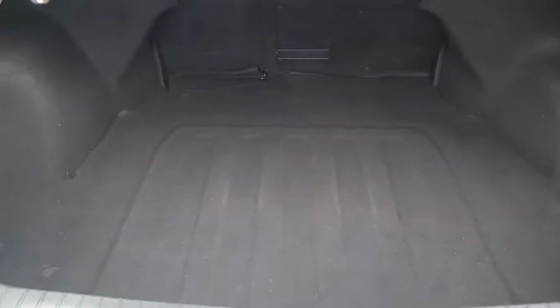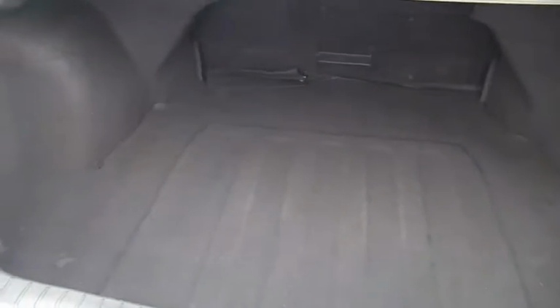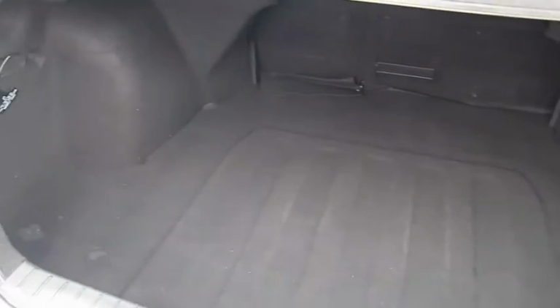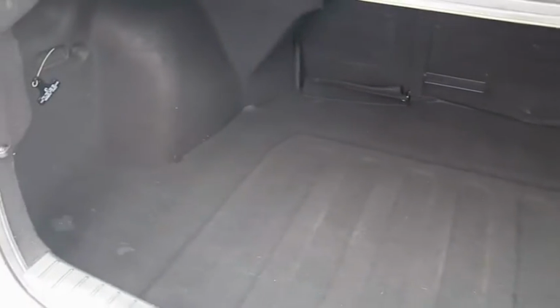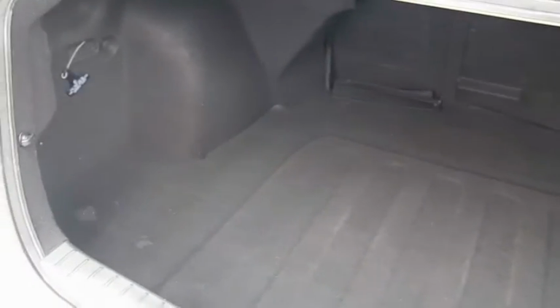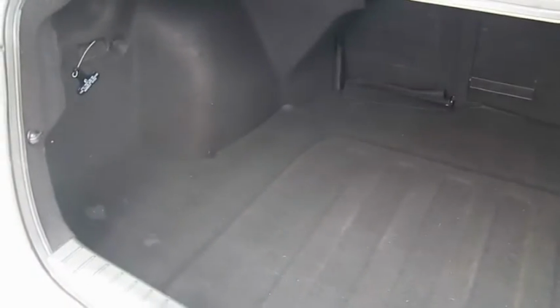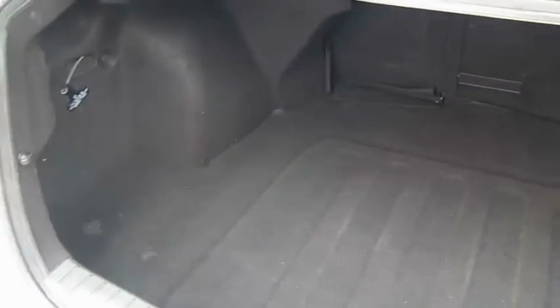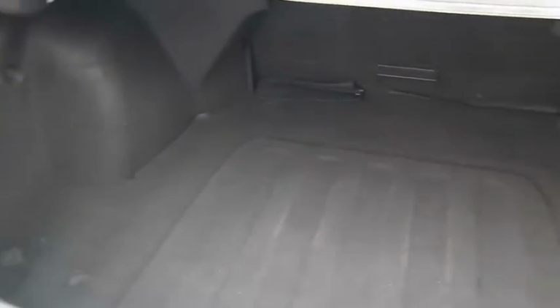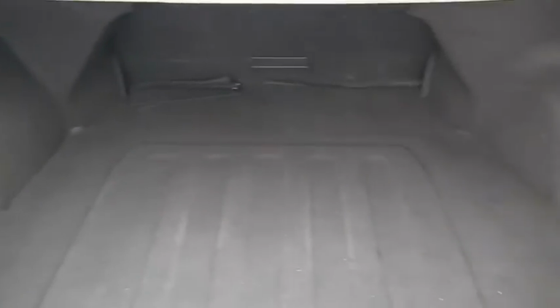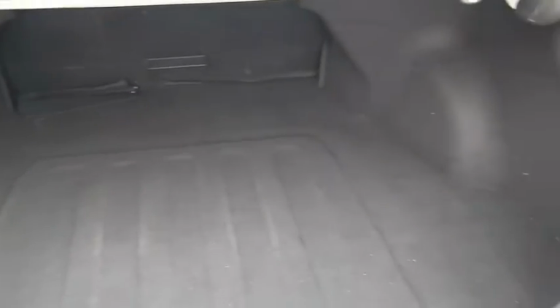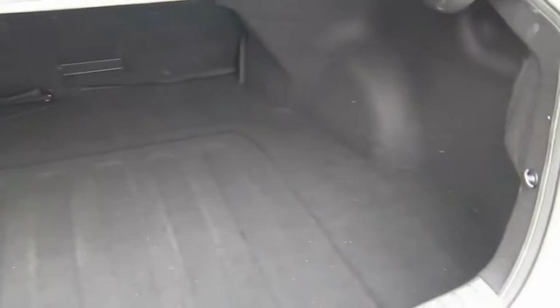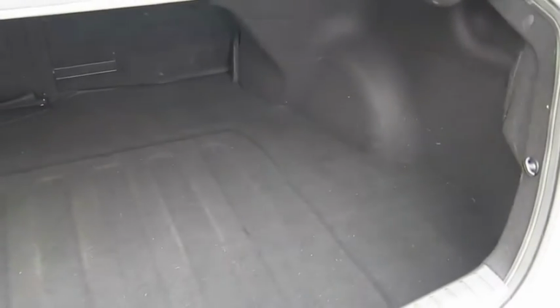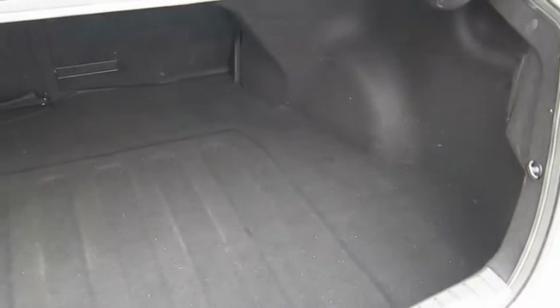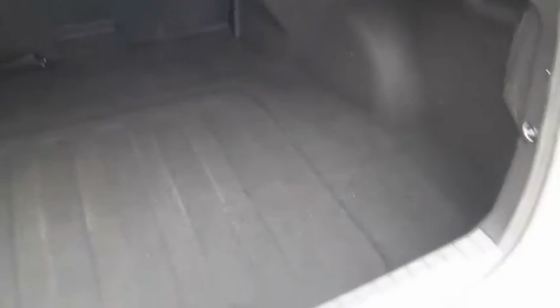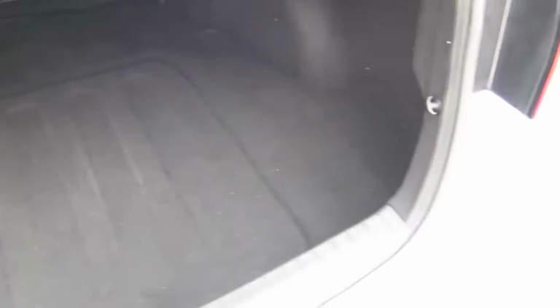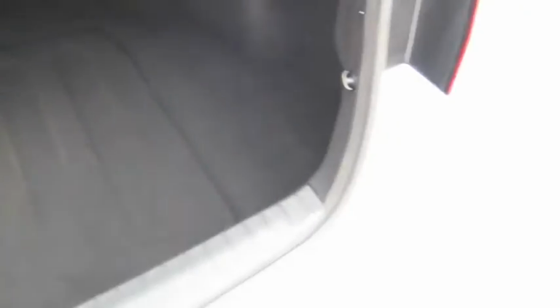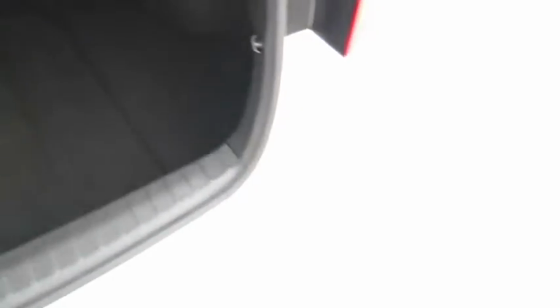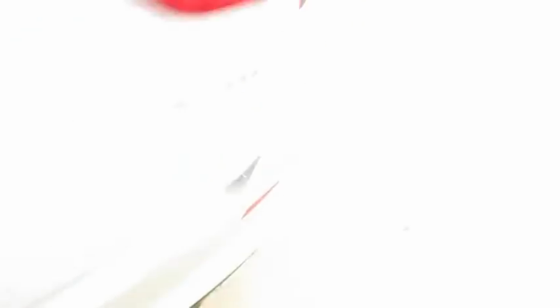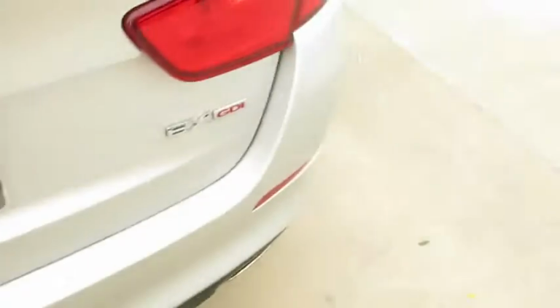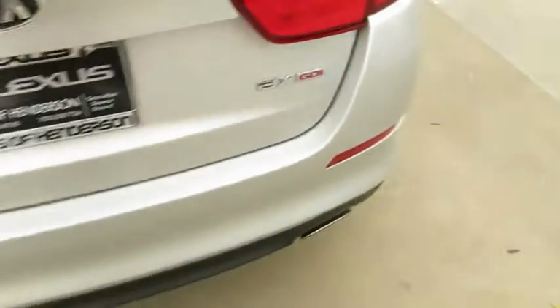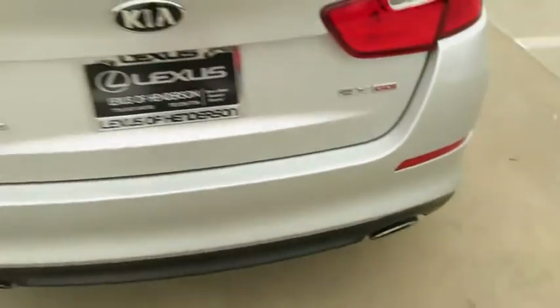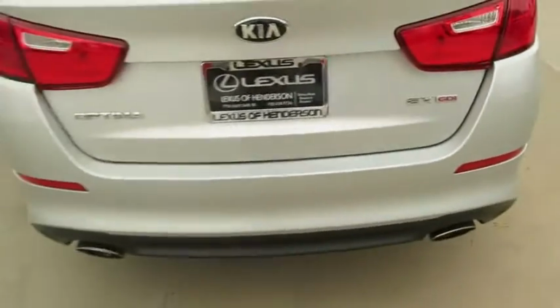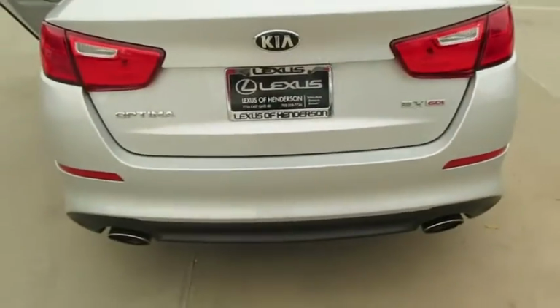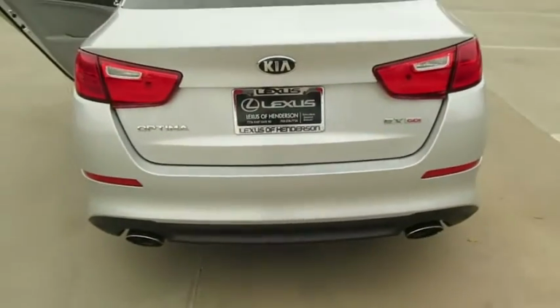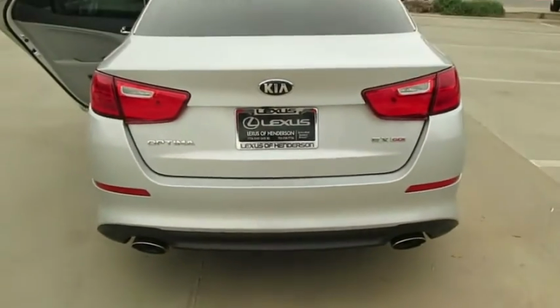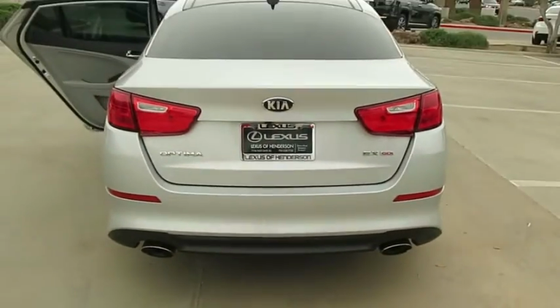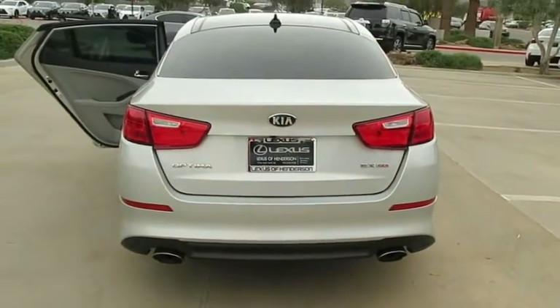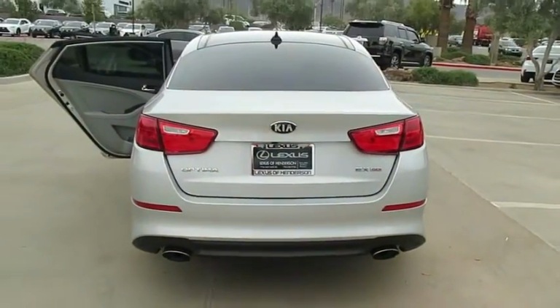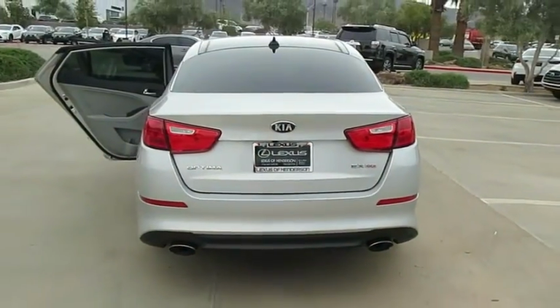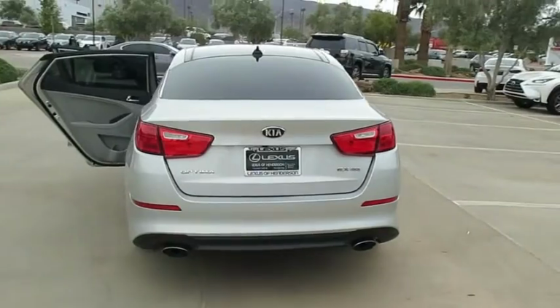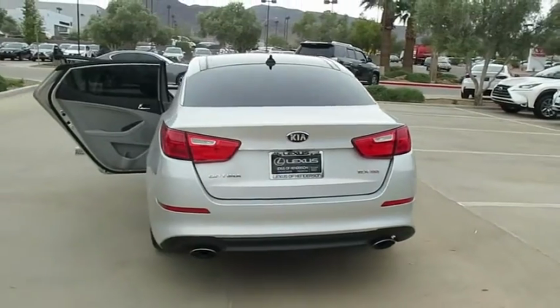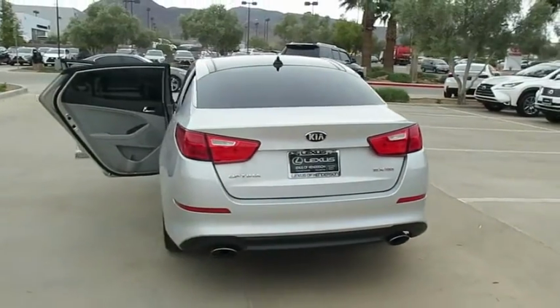Here are some of this vehicle's great options: panoramic sunroof, HomeLink garage door opener, AM FM stereo with CD player, power door locks, side airbags, fog lights.